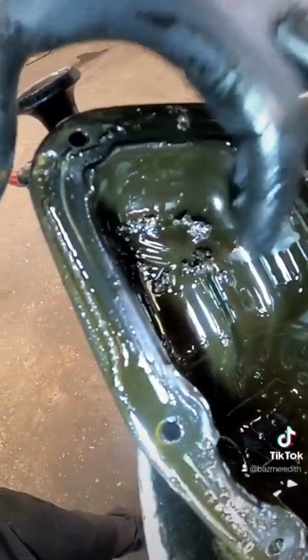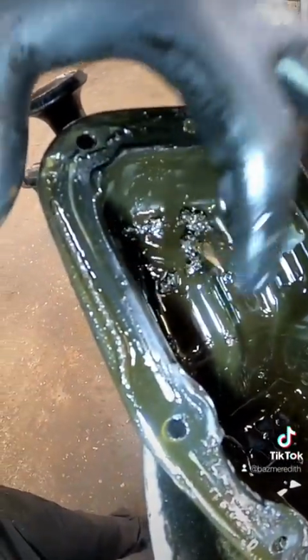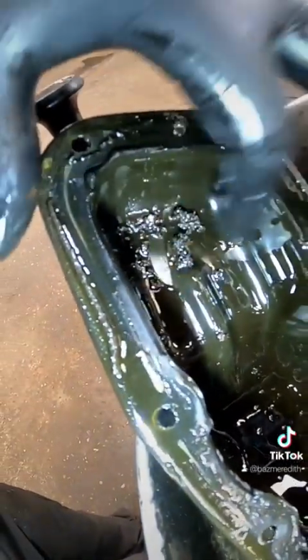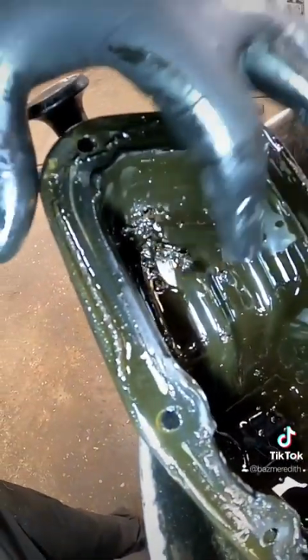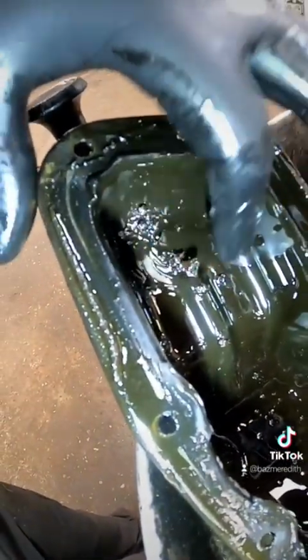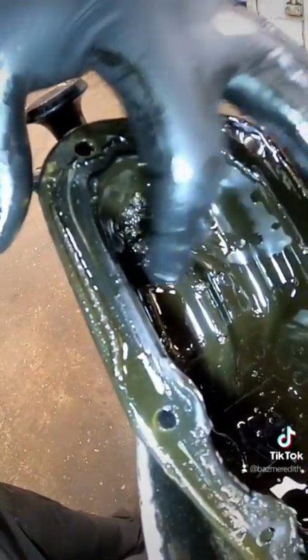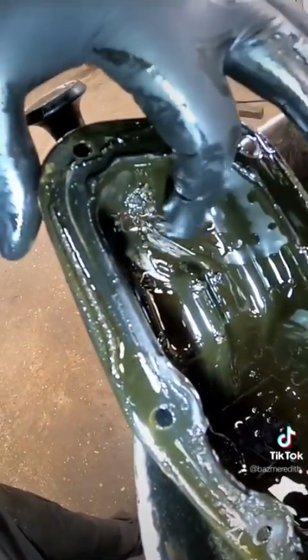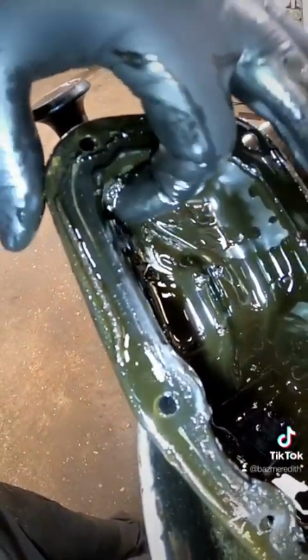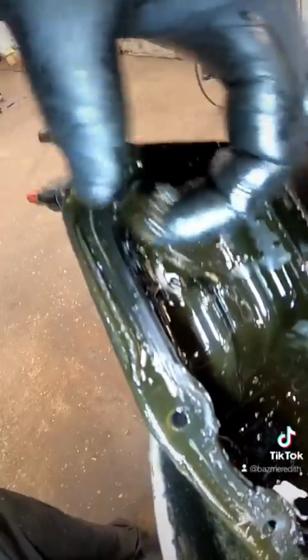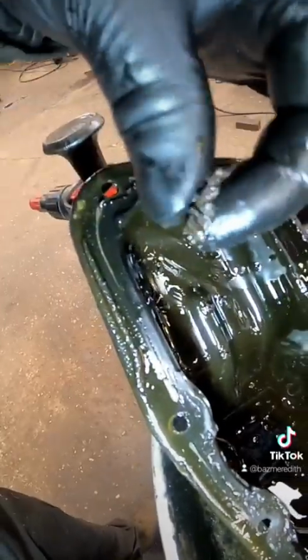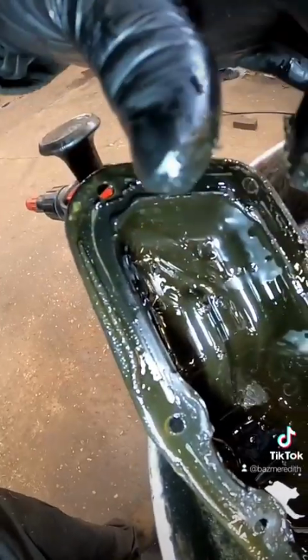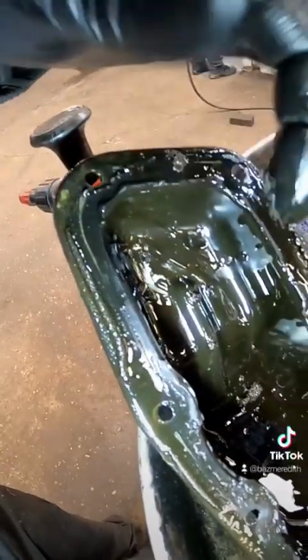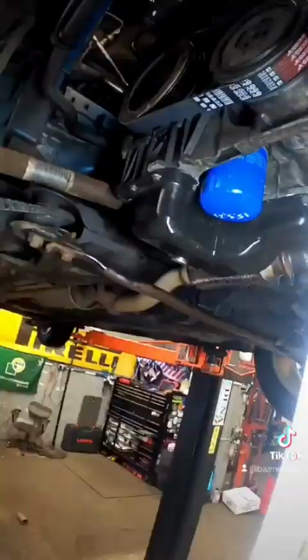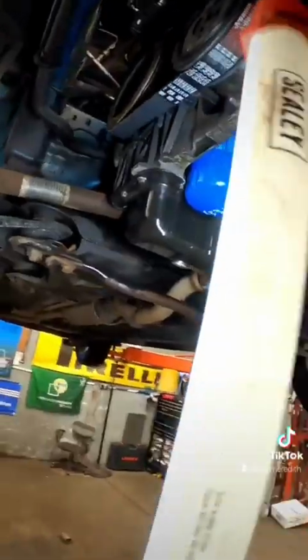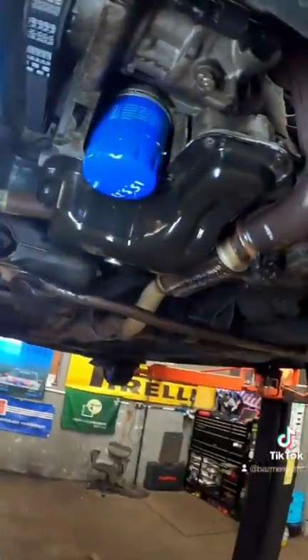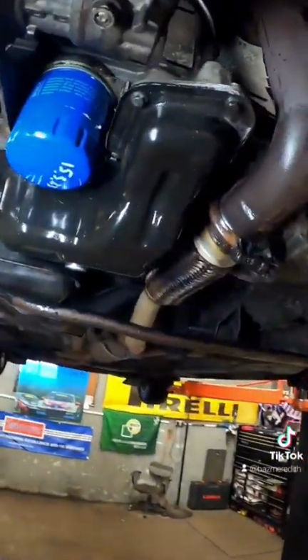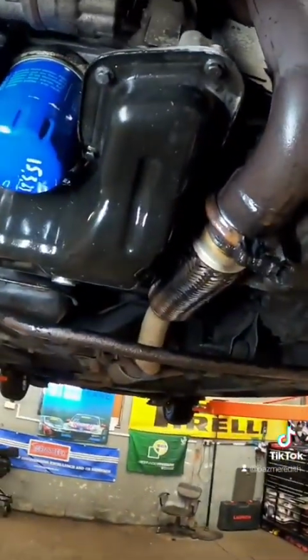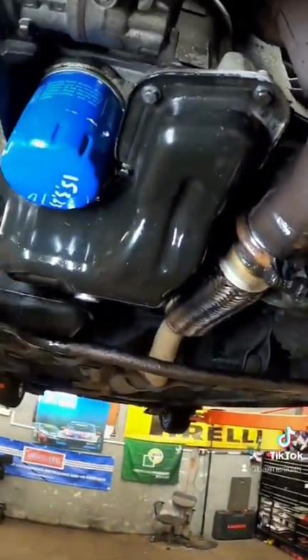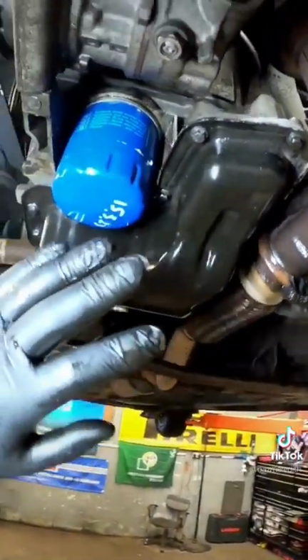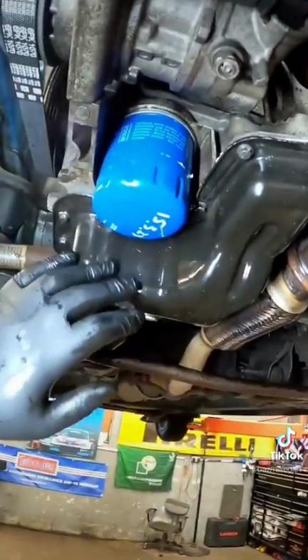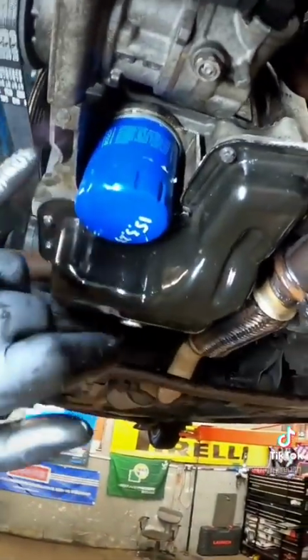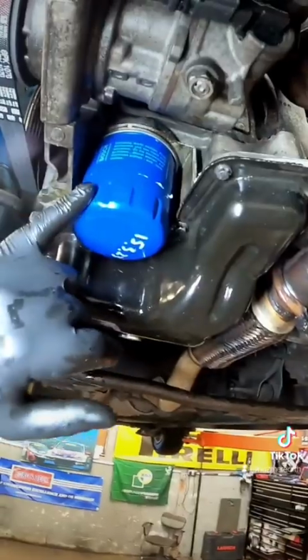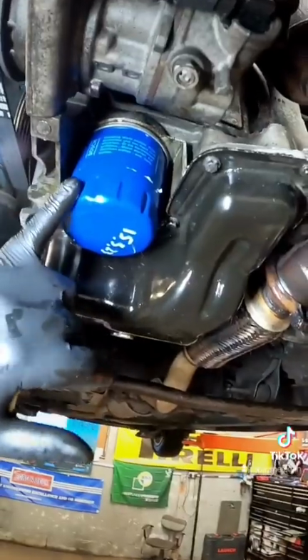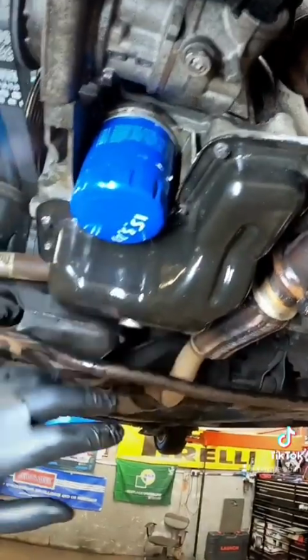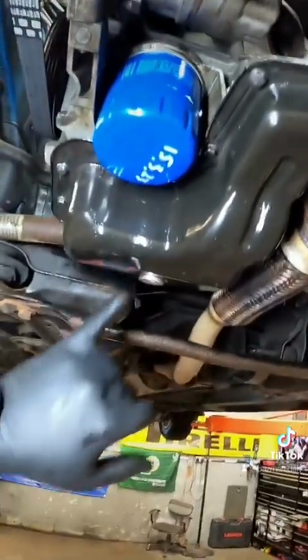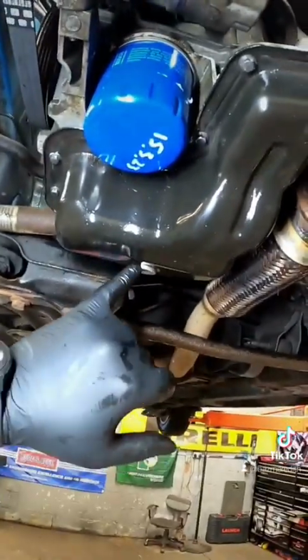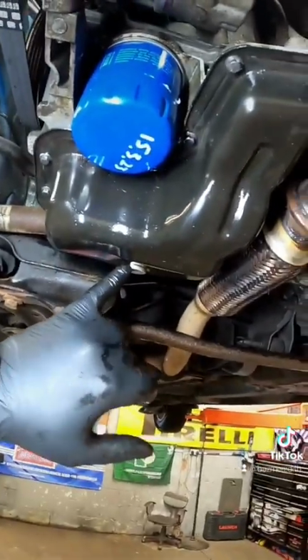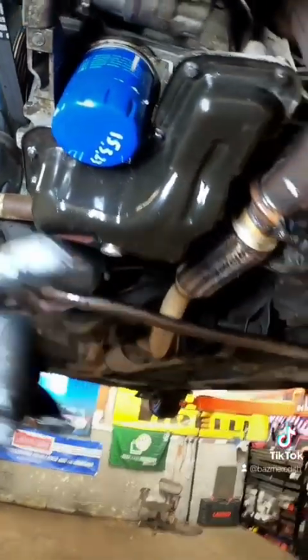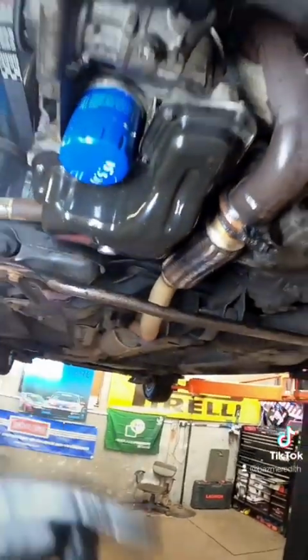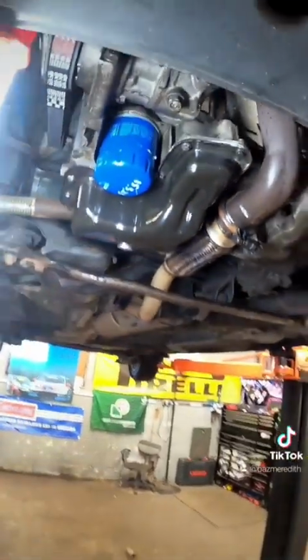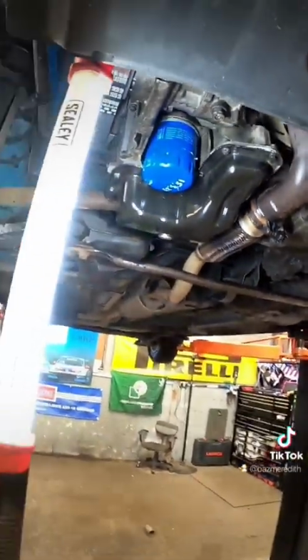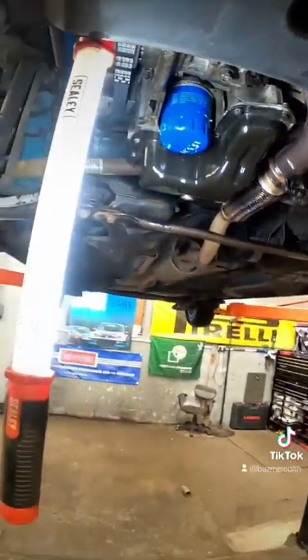Can you see all that crap in there? That's just horrendous. That is the sump back on with a brand new oil filter and a new sump plug. Let's drop it down now and we'll get some oil in it.